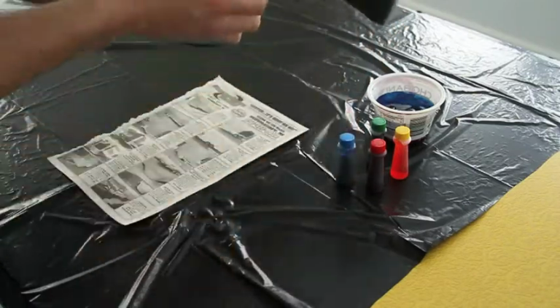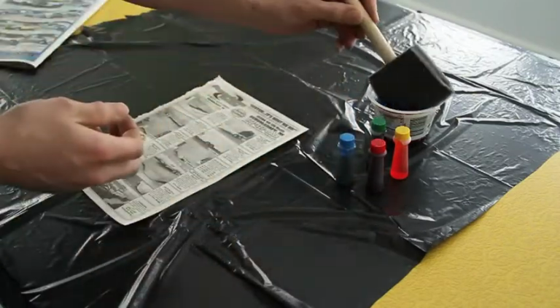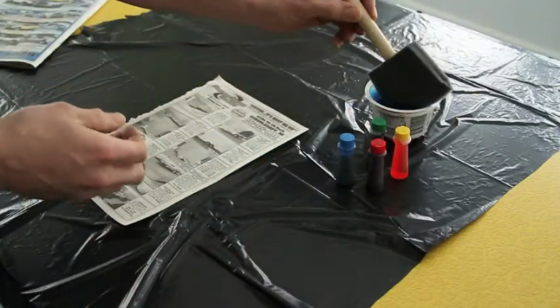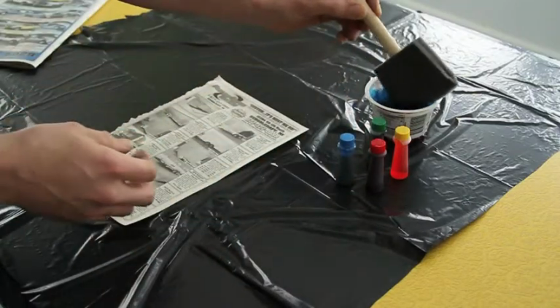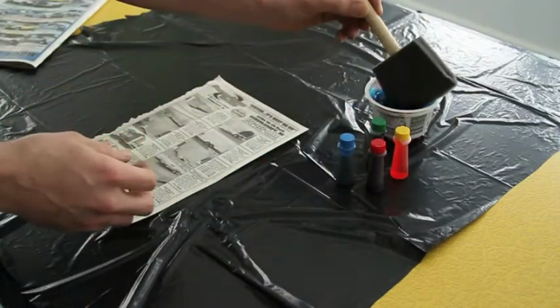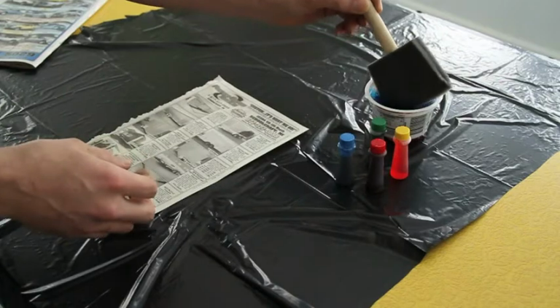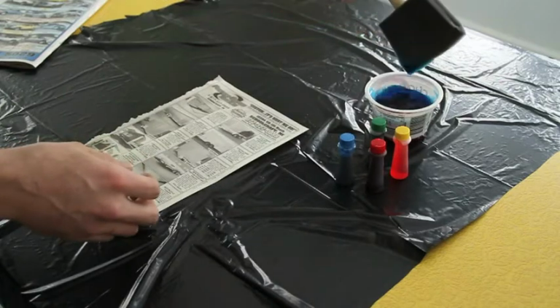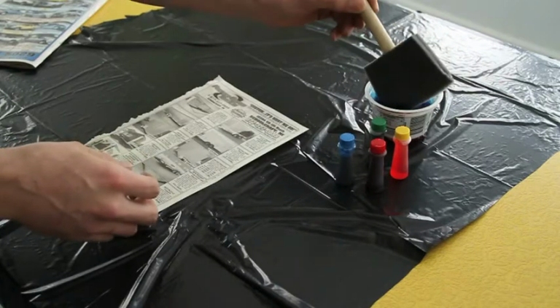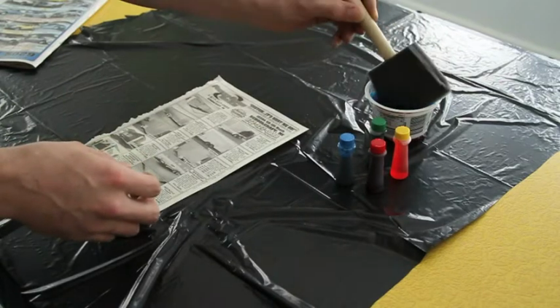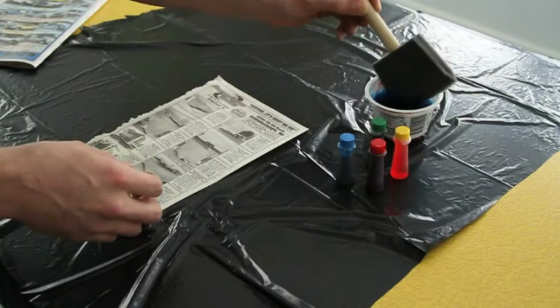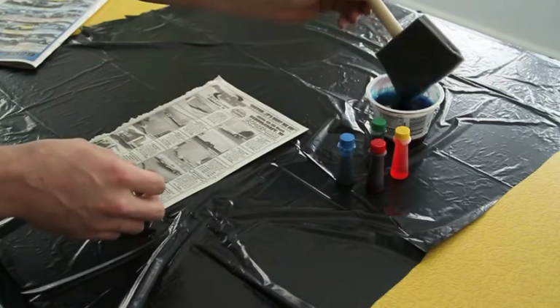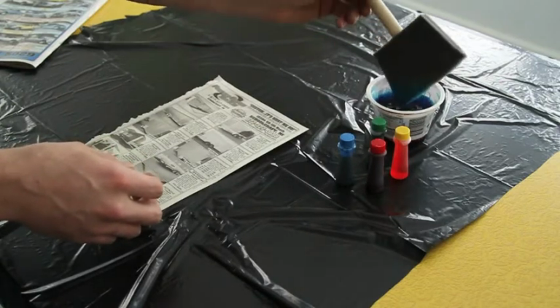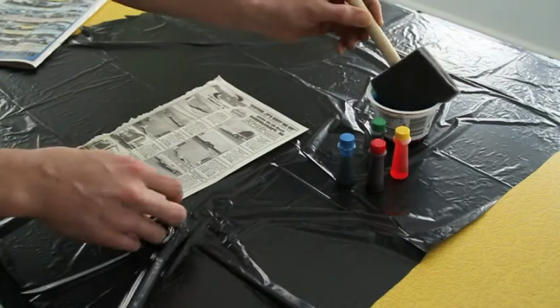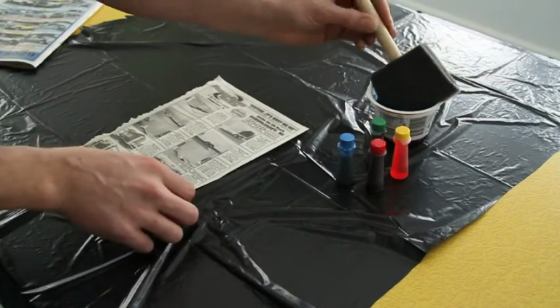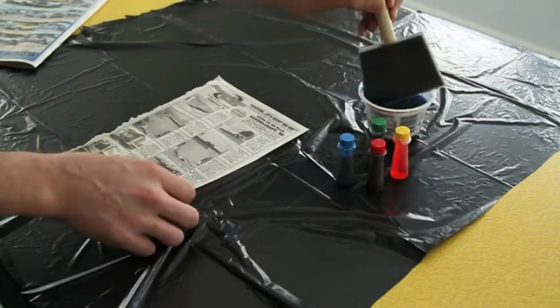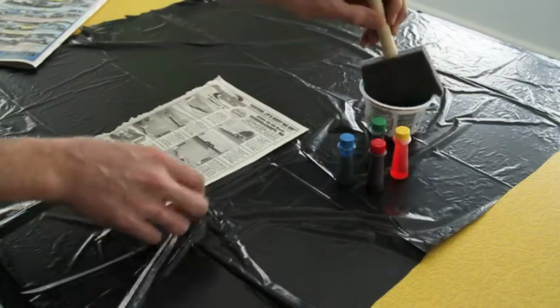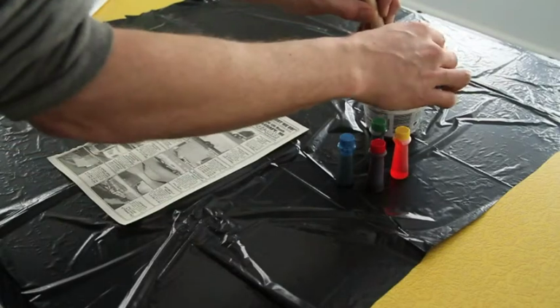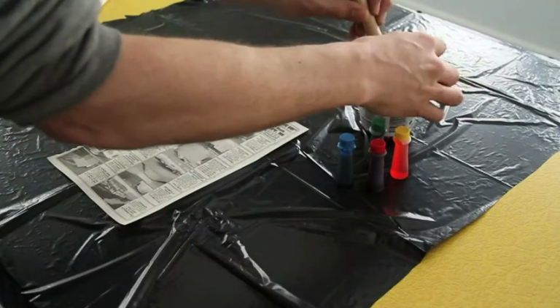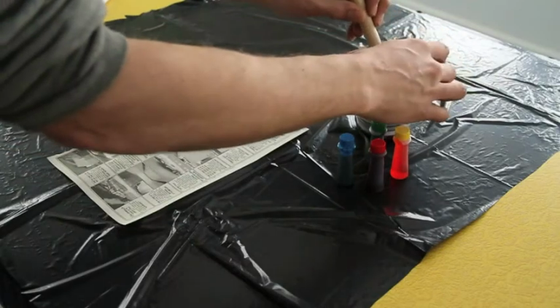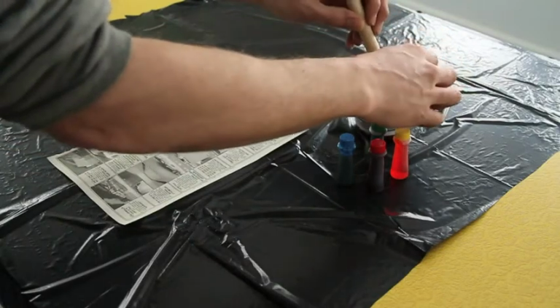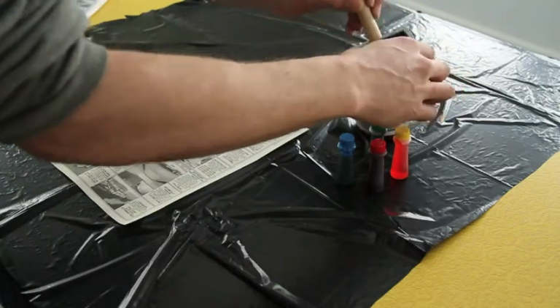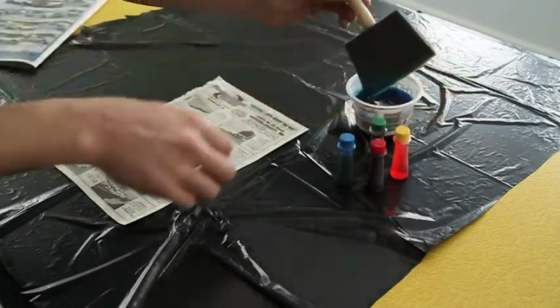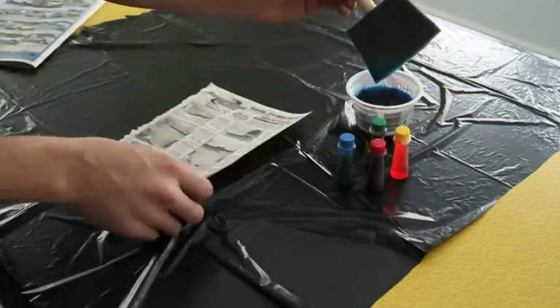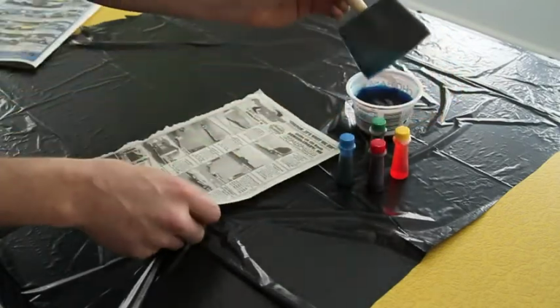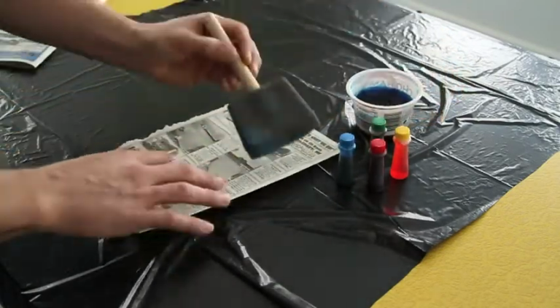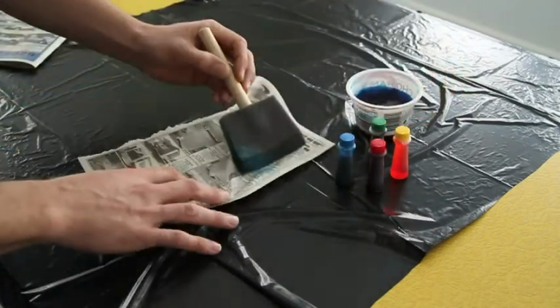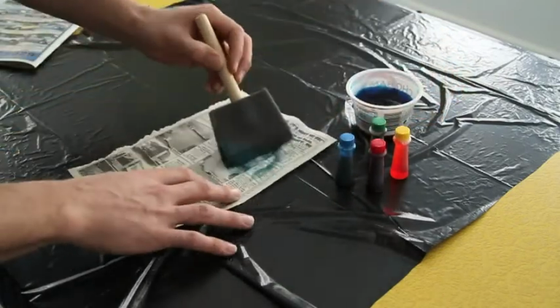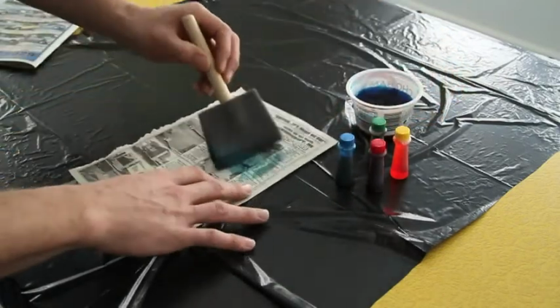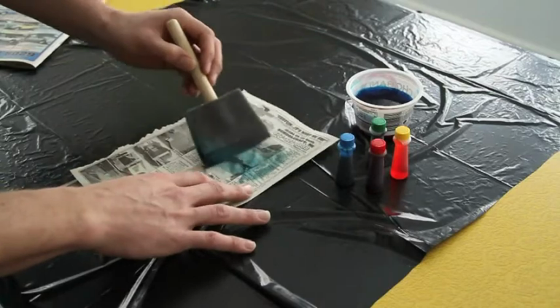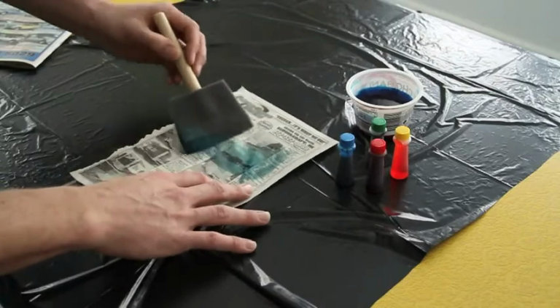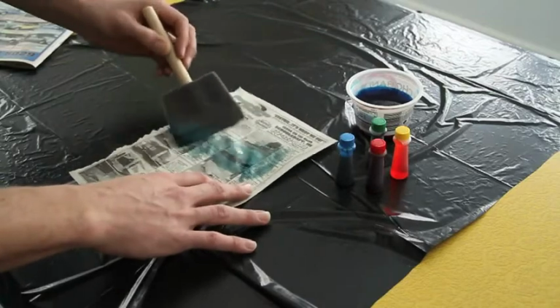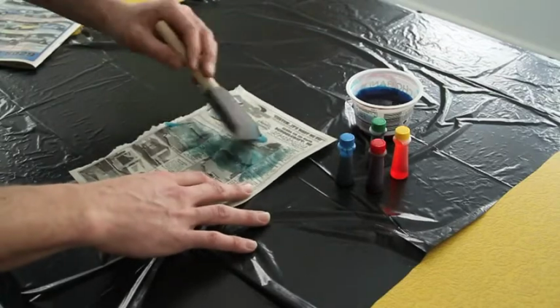Next, dip your foam brush into the water. Next, apply the colored water onto your newspaper.